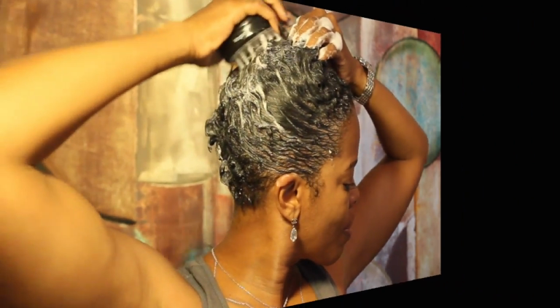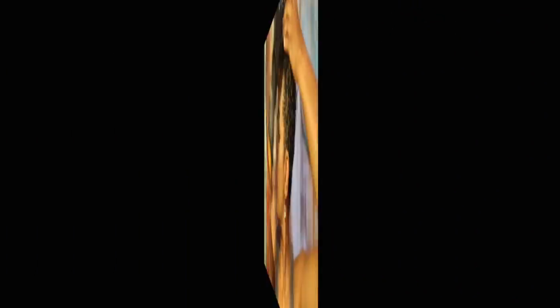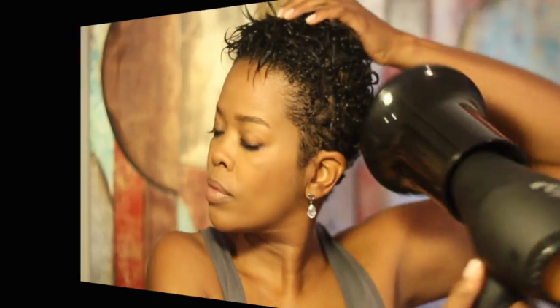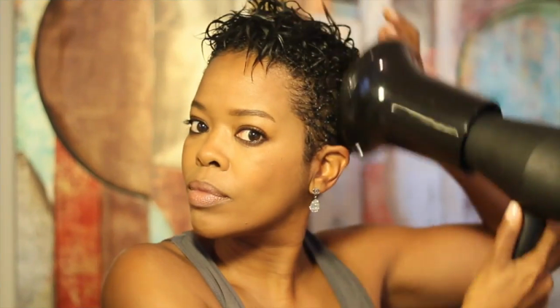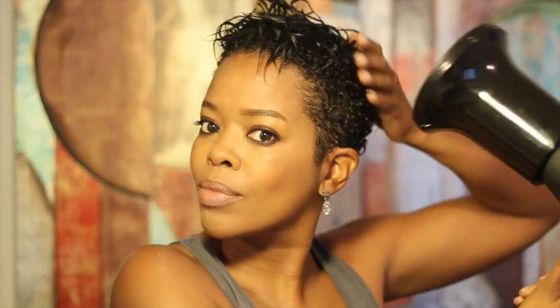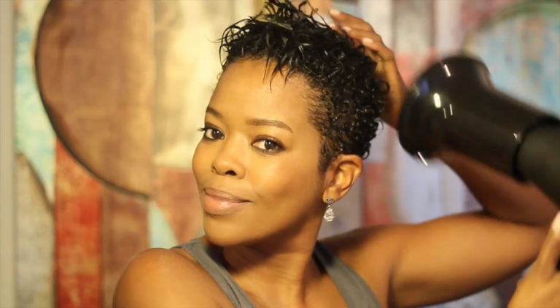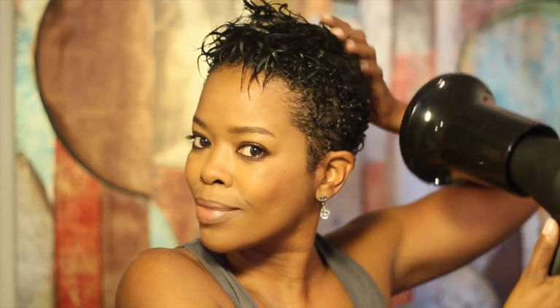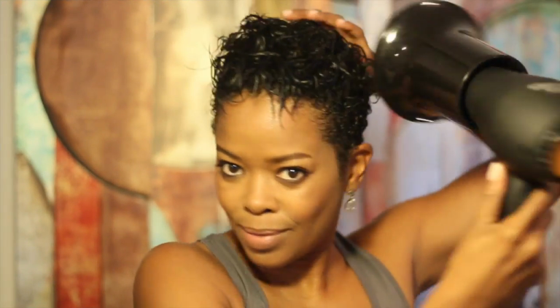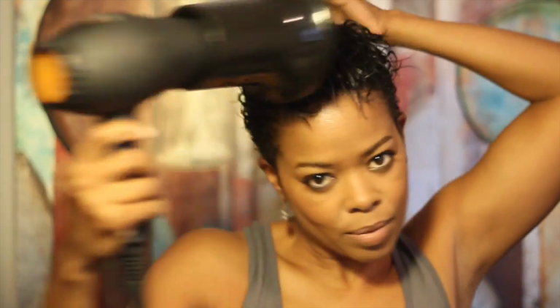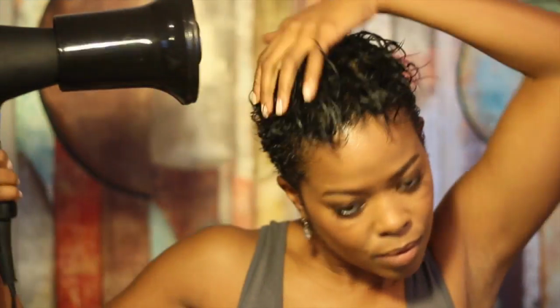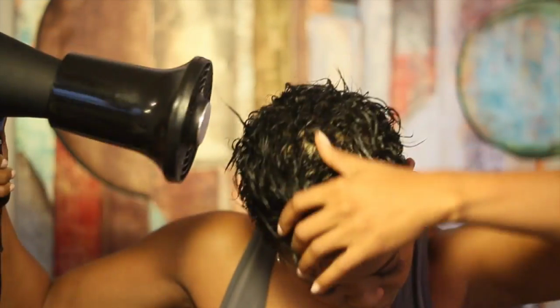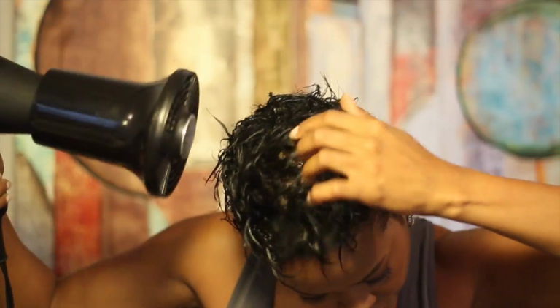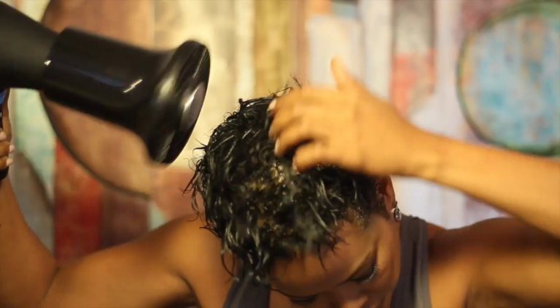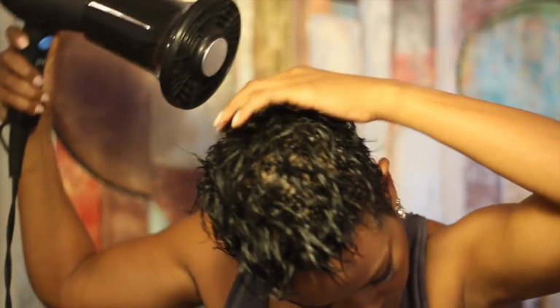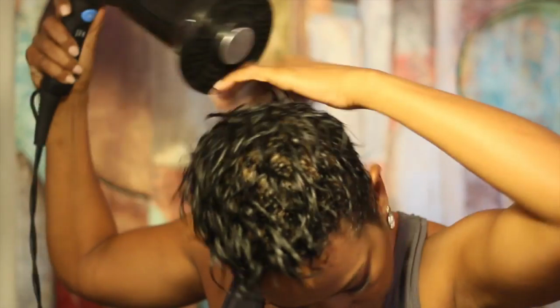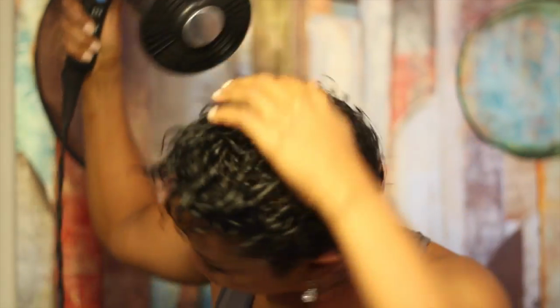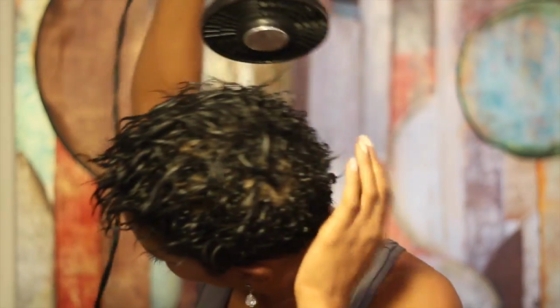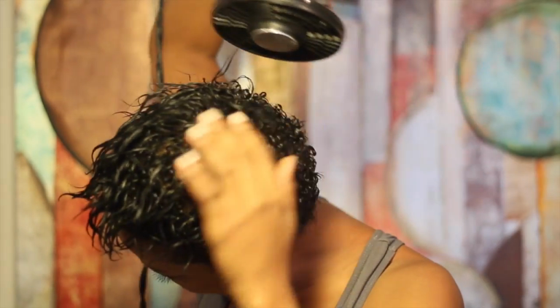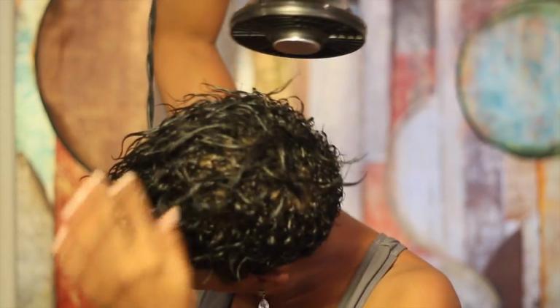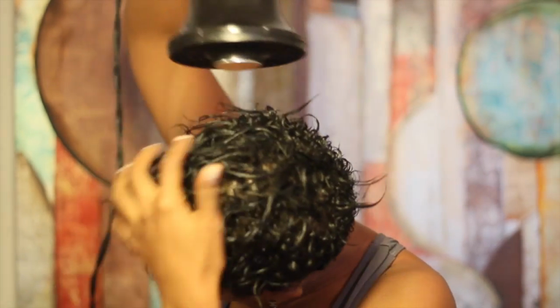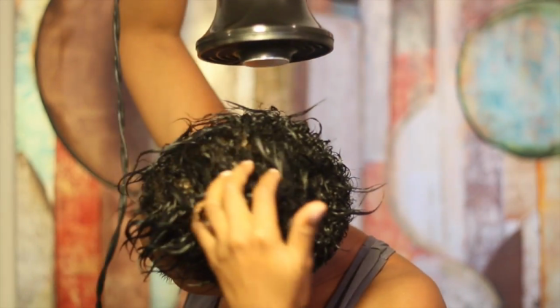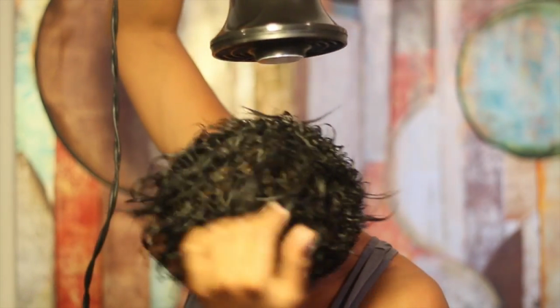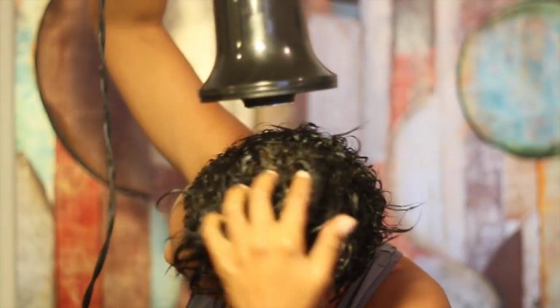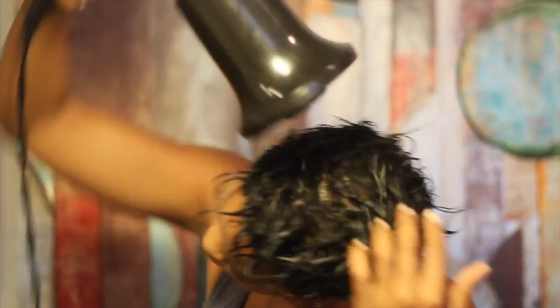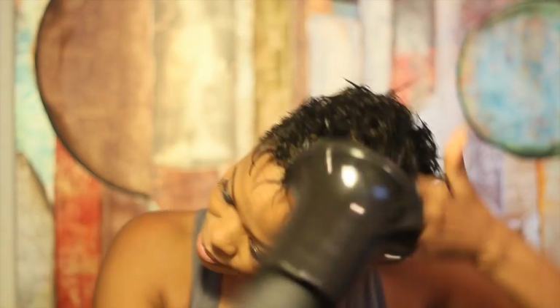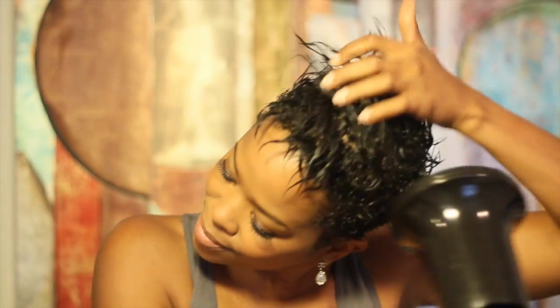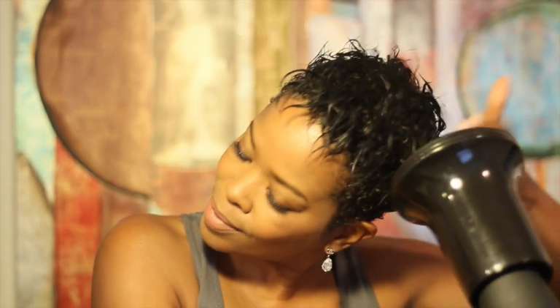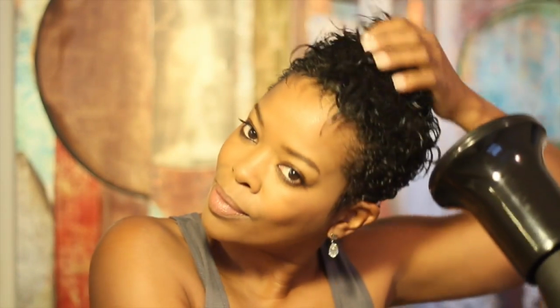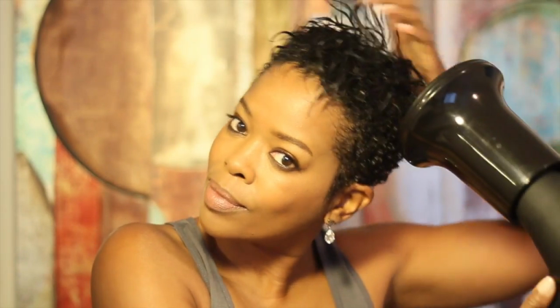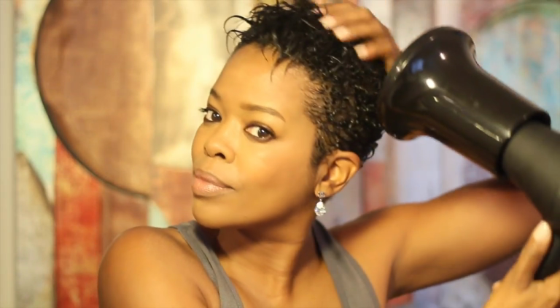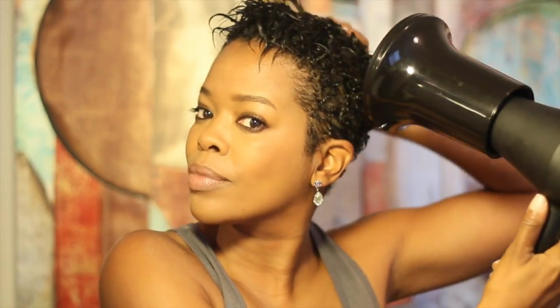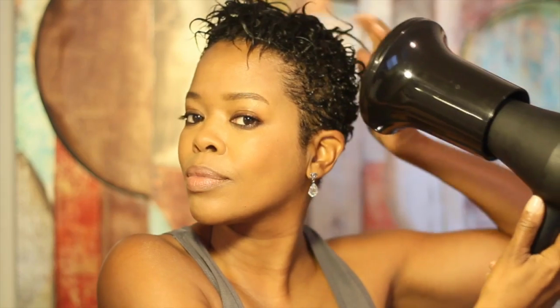After combing some curl care foam through my hair, I partially dry it using a diffuser. I'm really just trying to get it so that it's damp and not soaking wet.